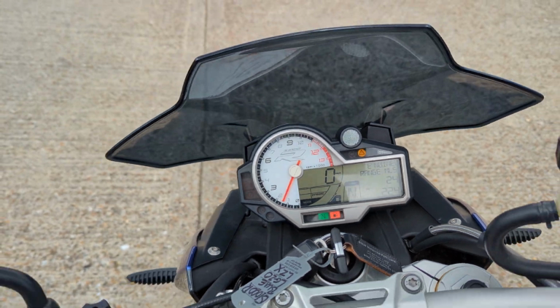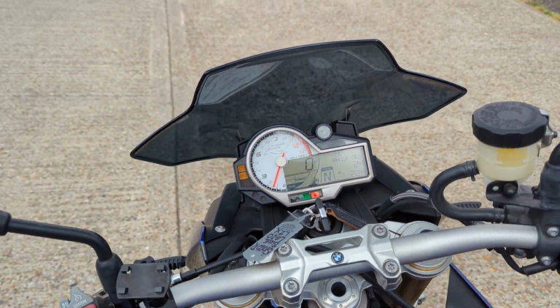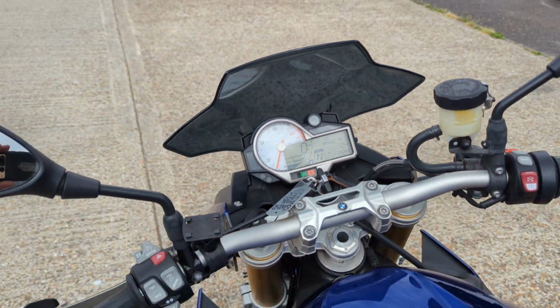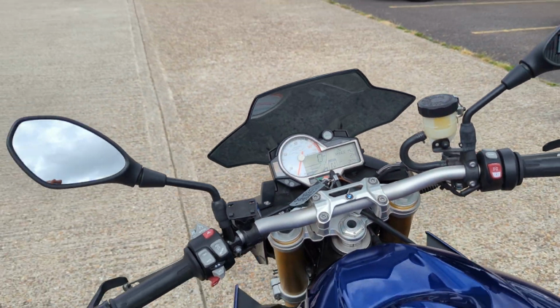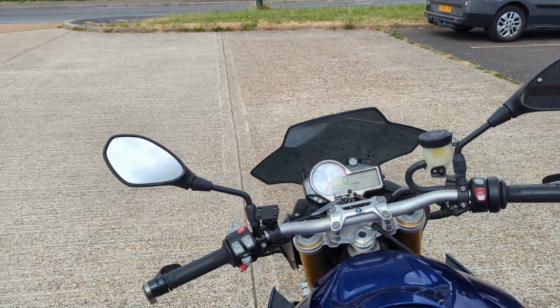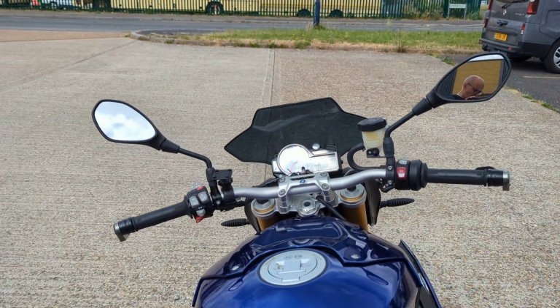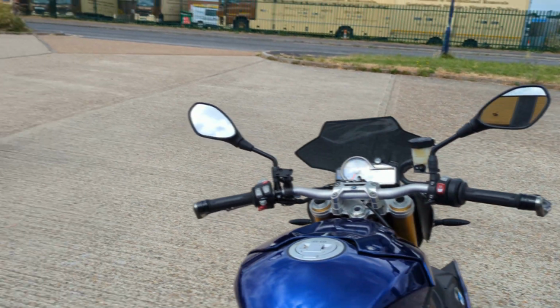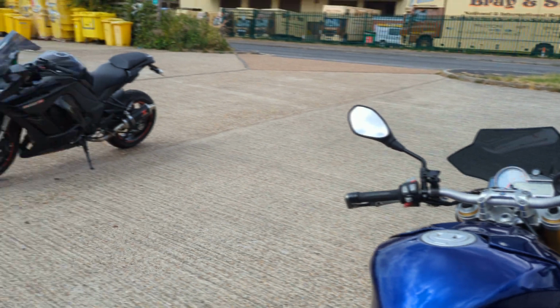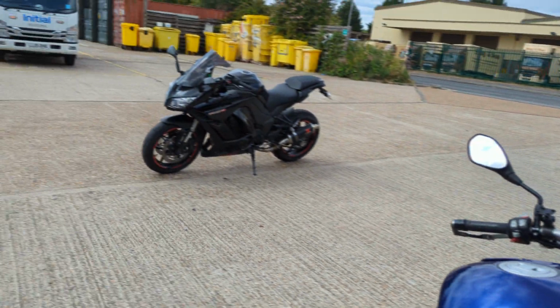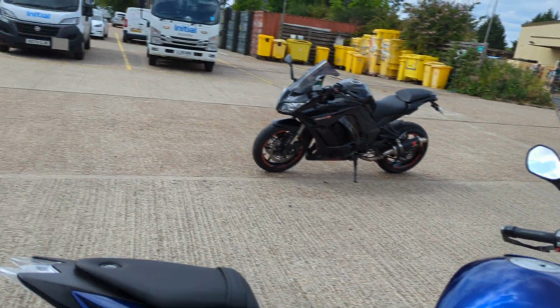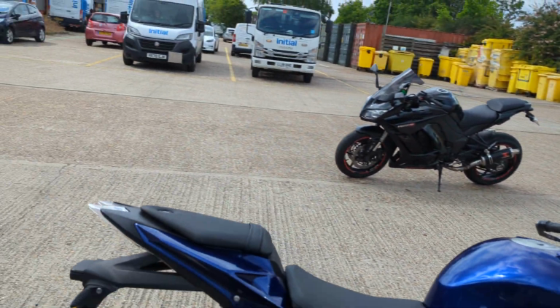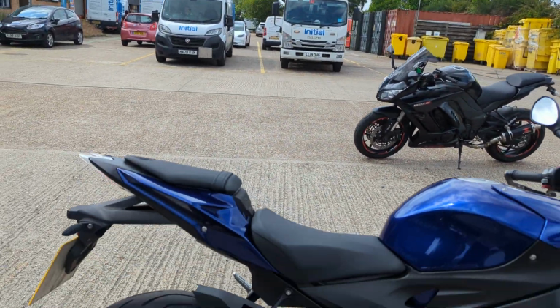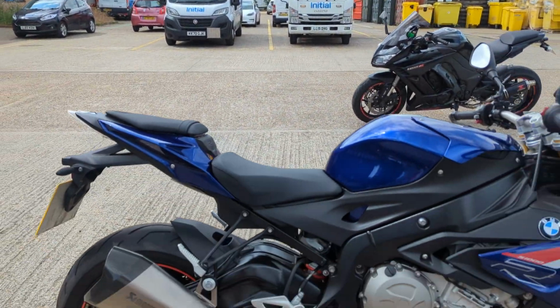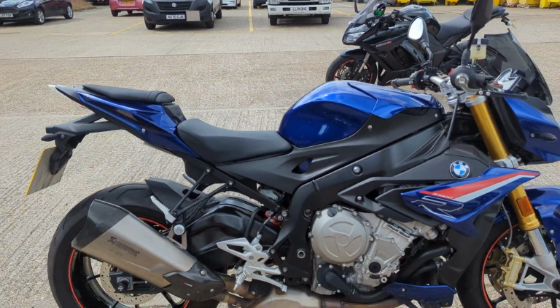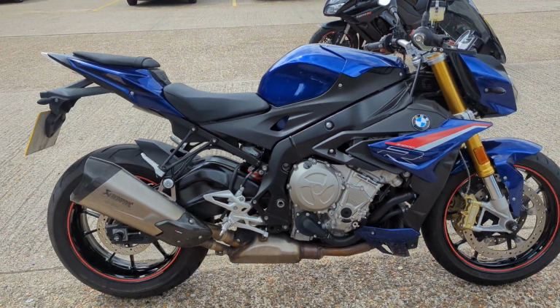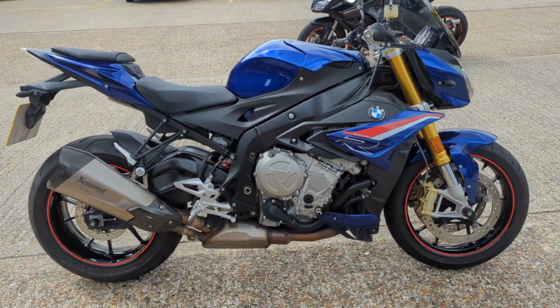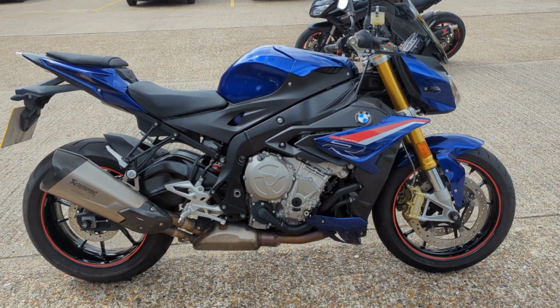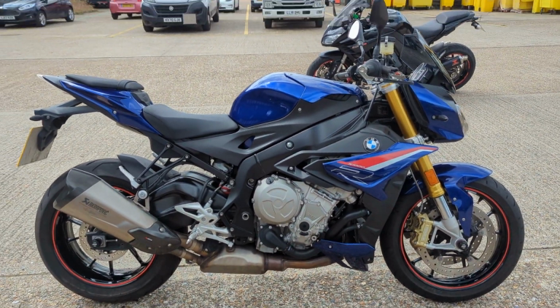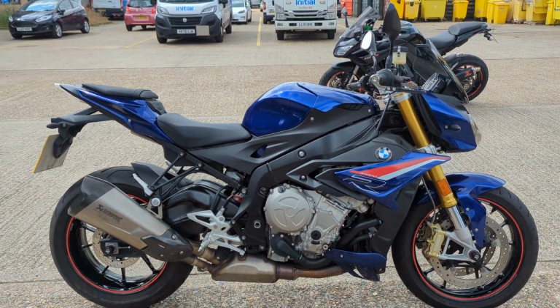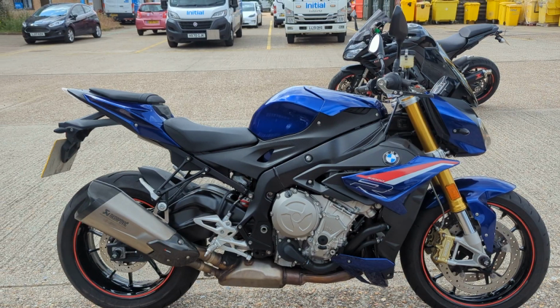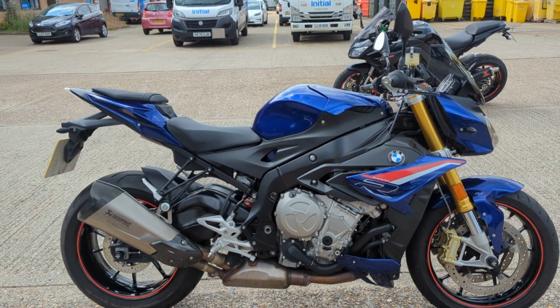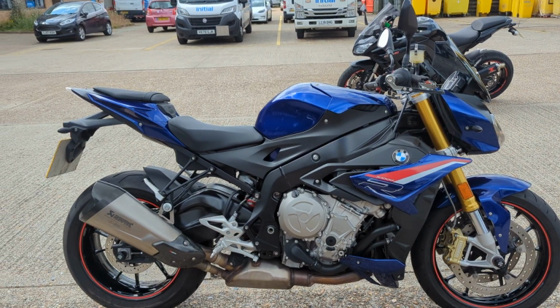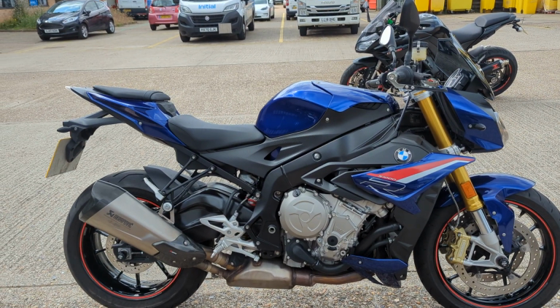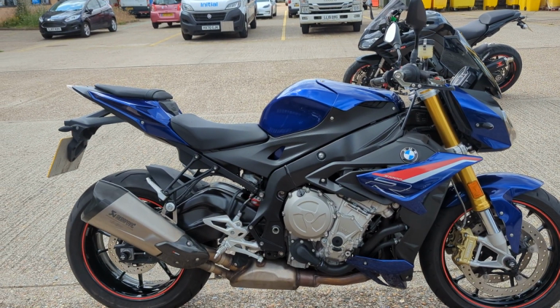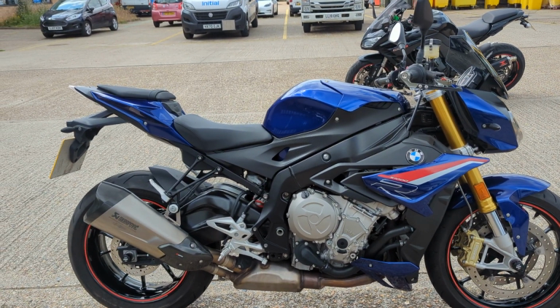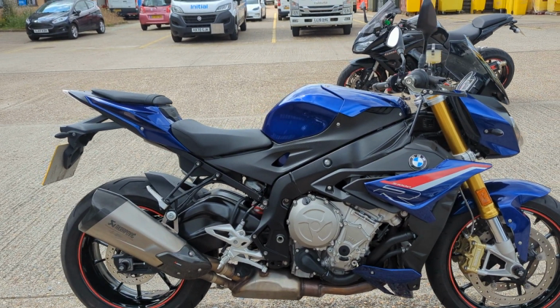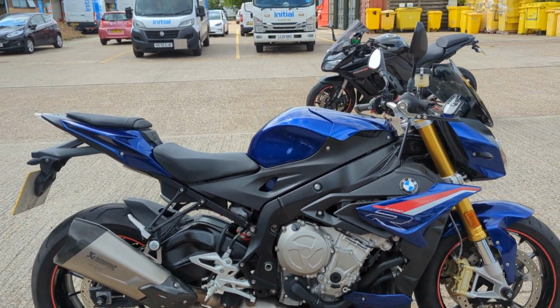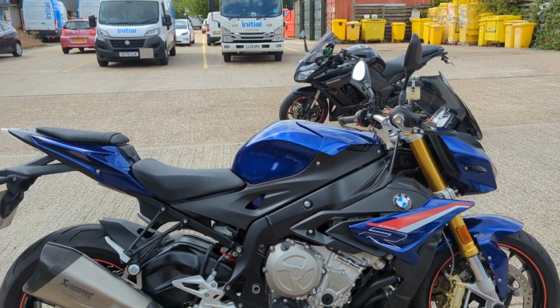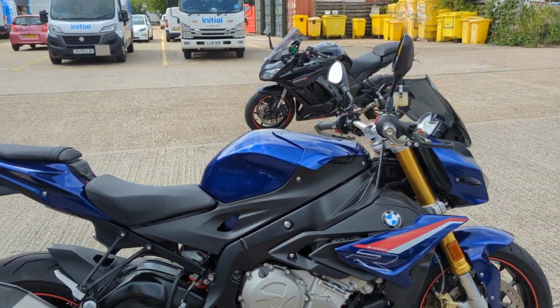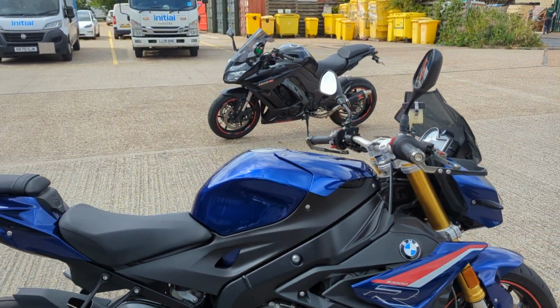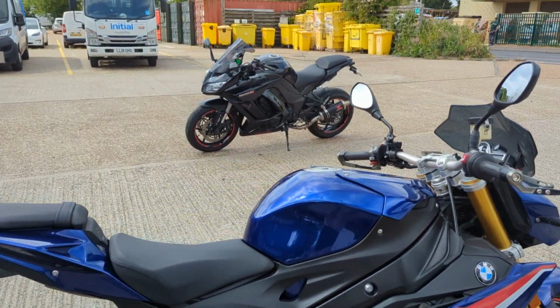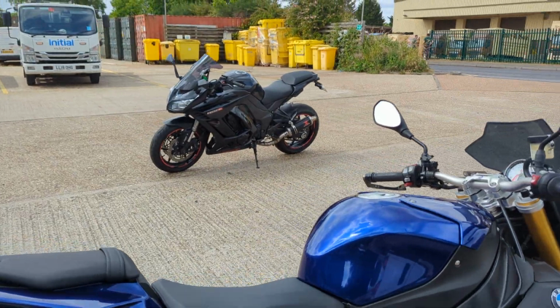Starts nicely, runs nicely. Got the gear shift assist pro as well. Great spec bike, great colour, great condition.